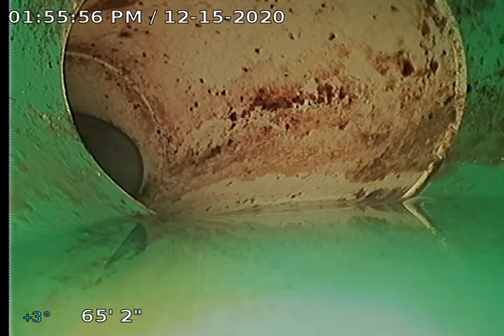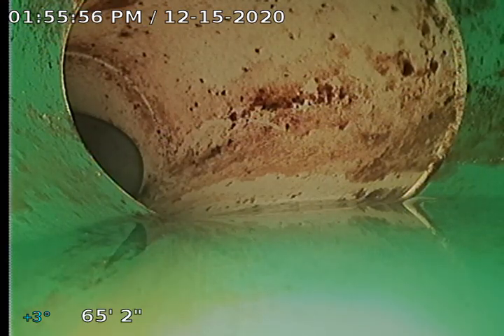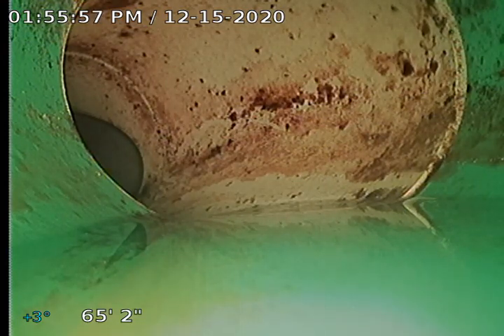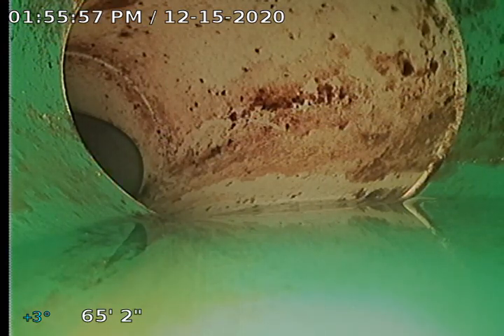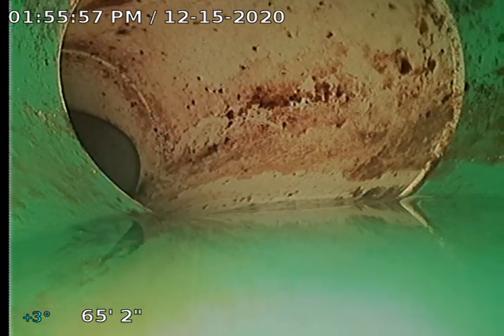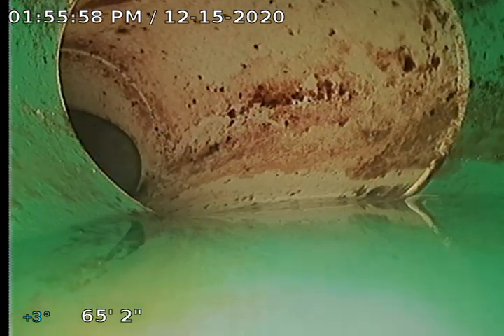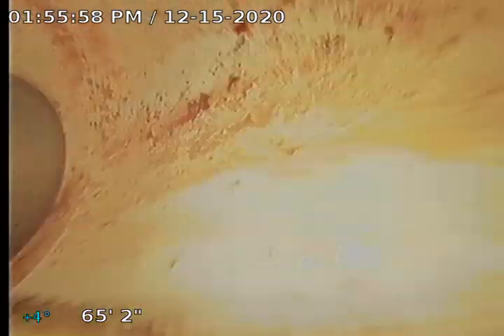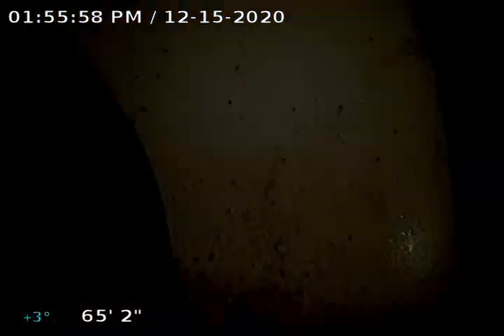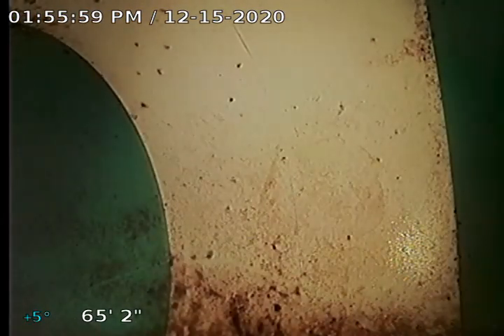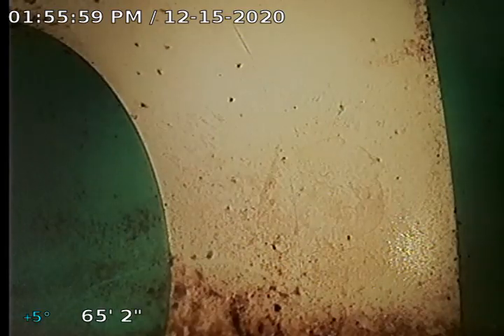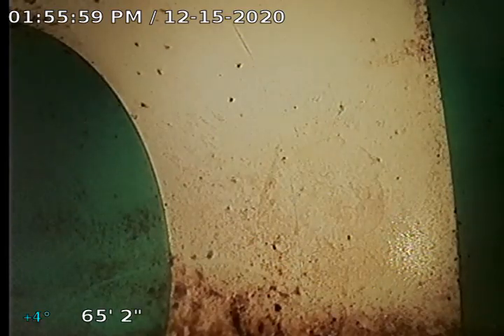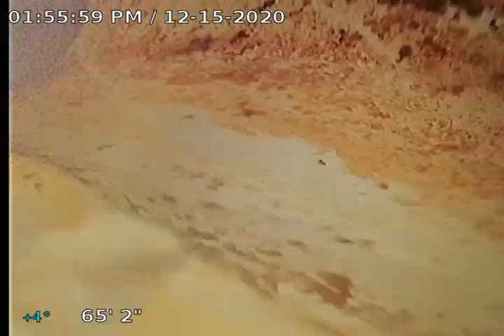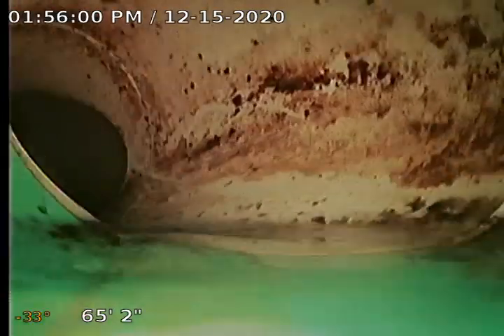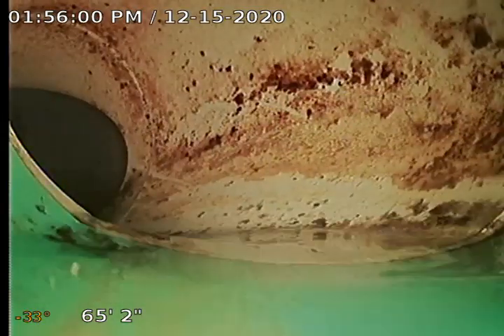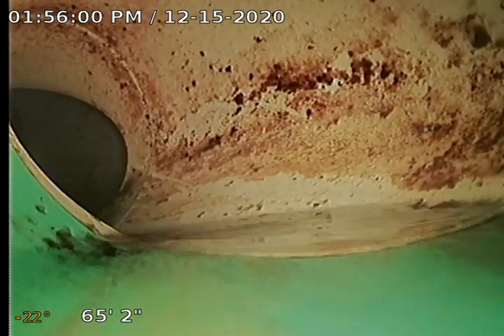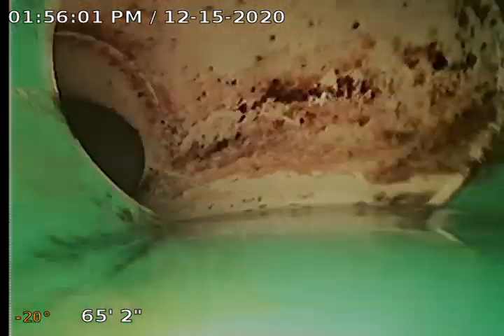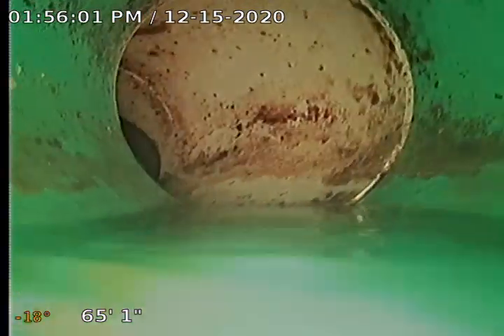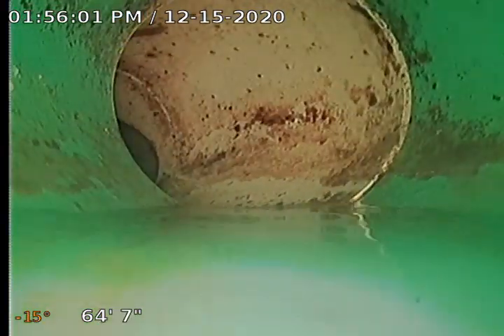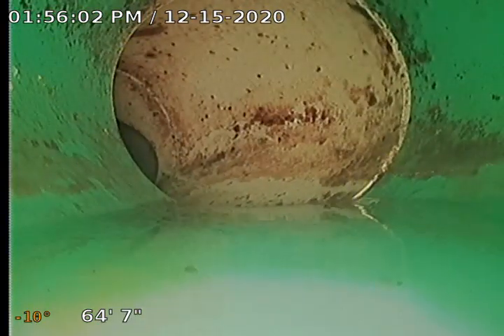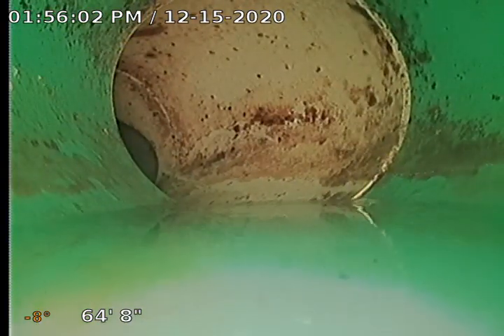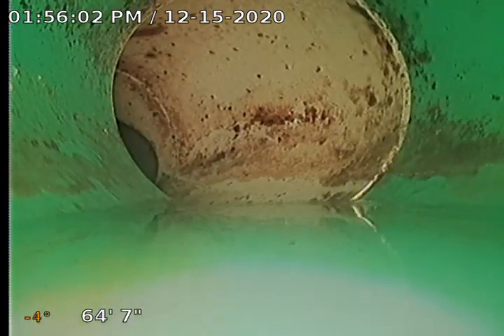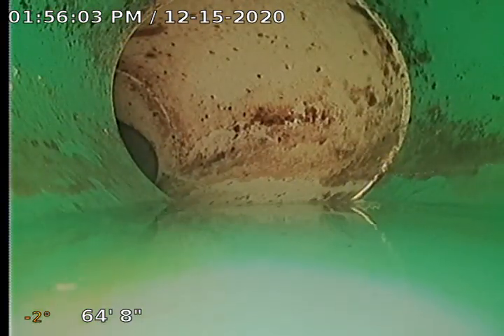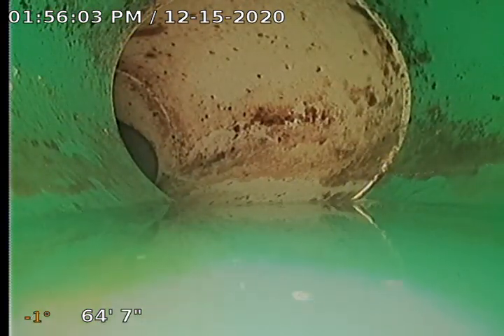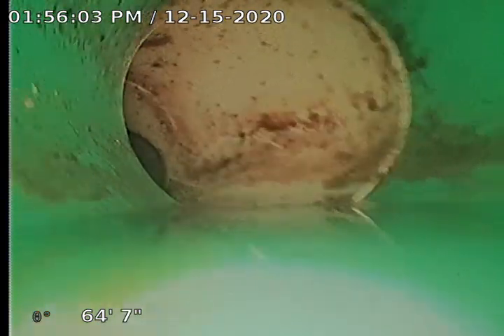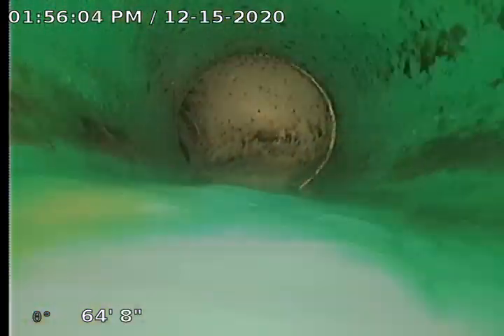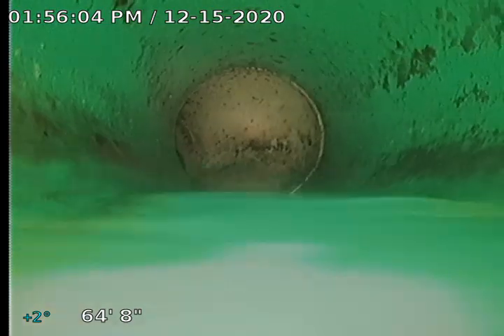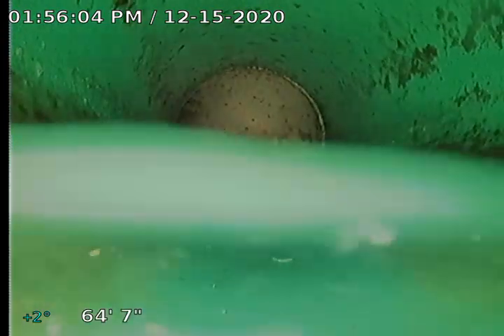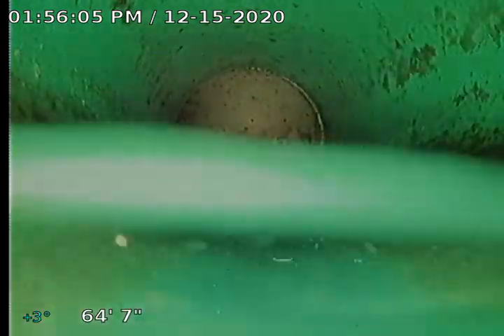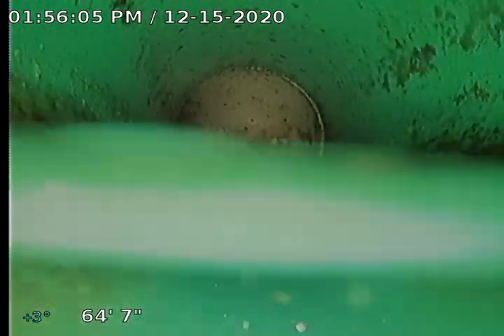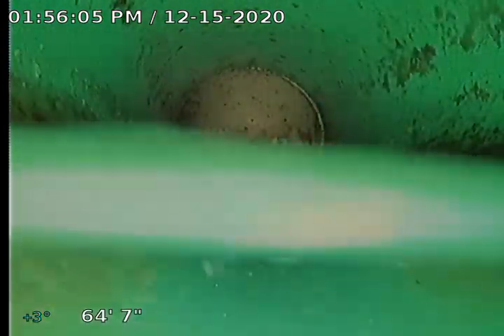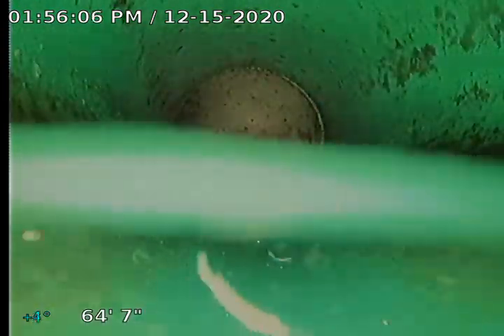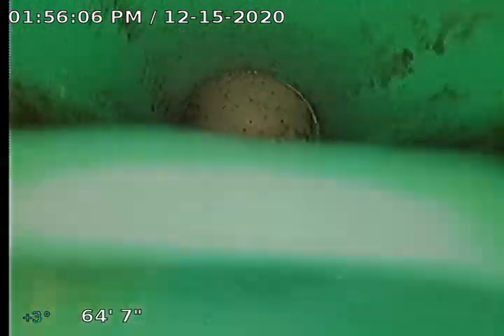Currently 65 feet out. Right here is our city tap. Plastic waterline. We've had a lot of water running down here.